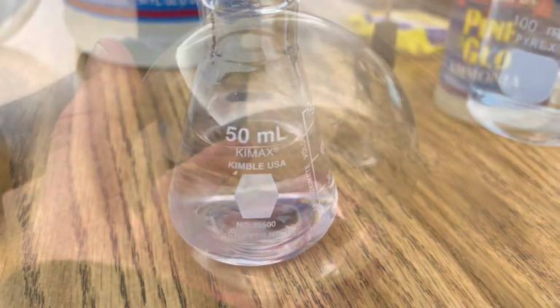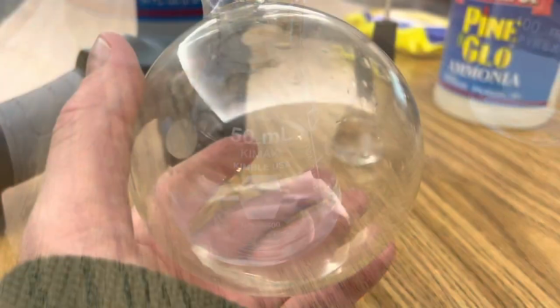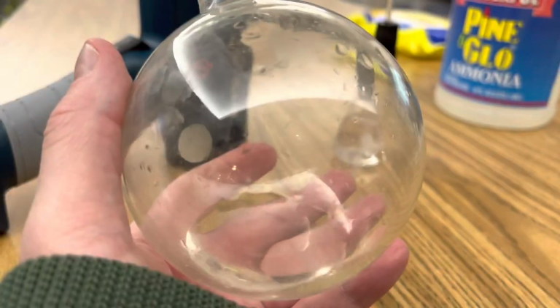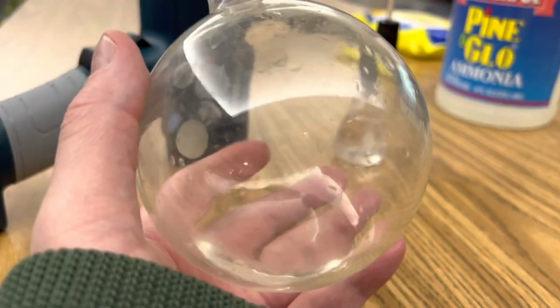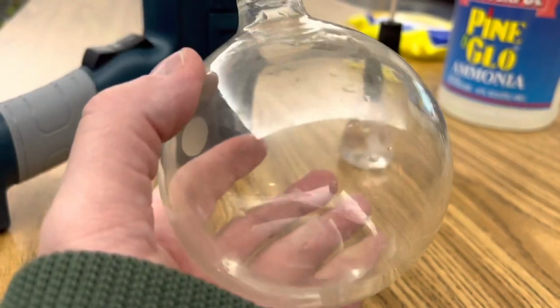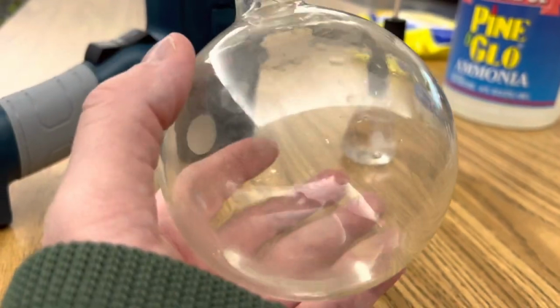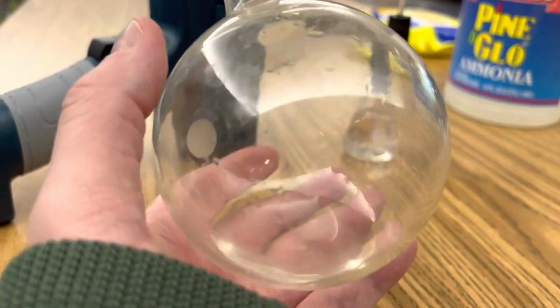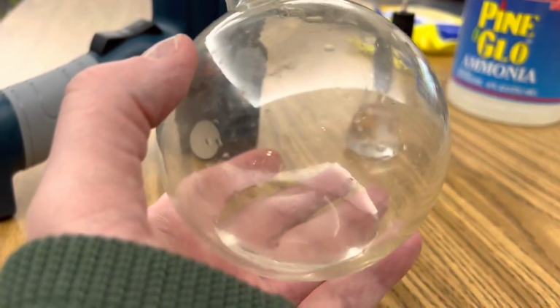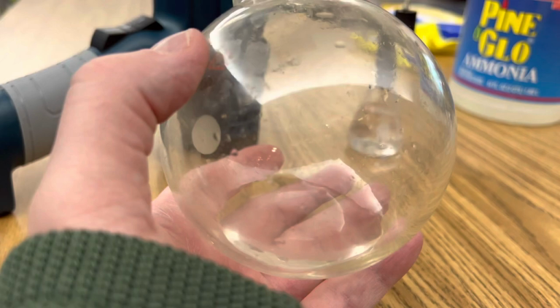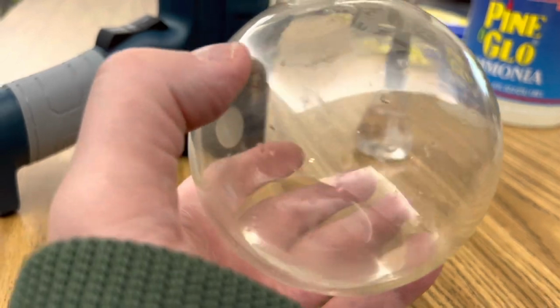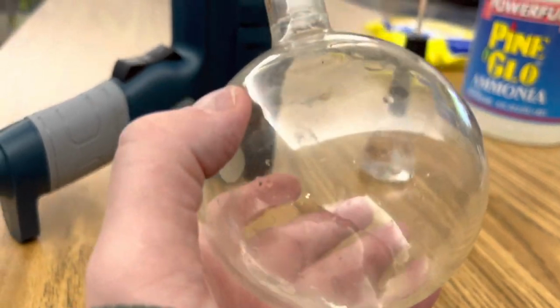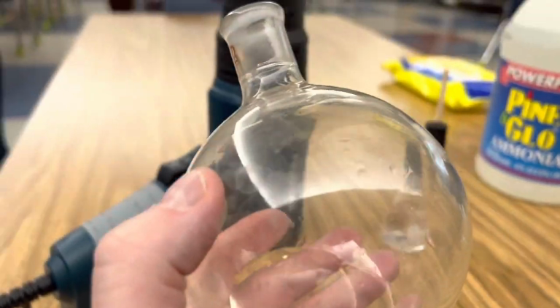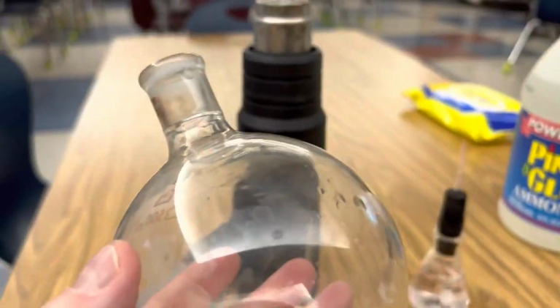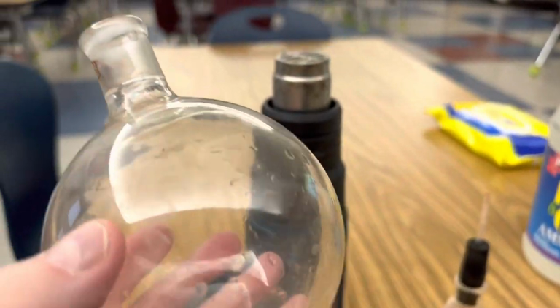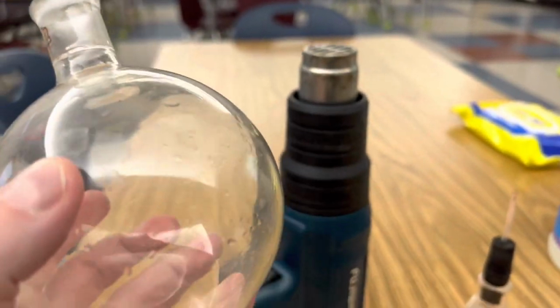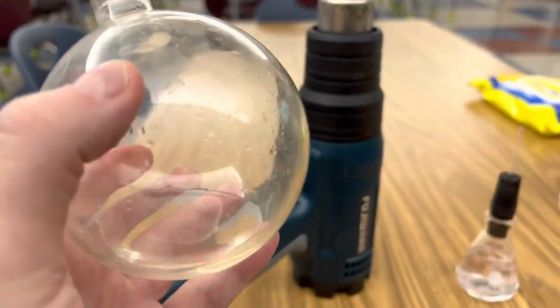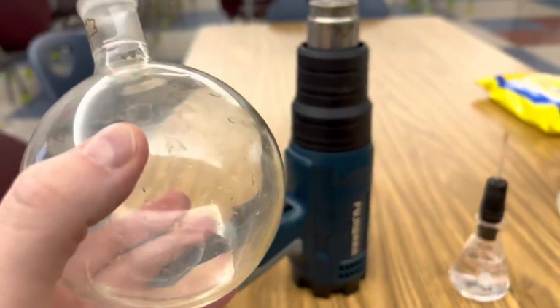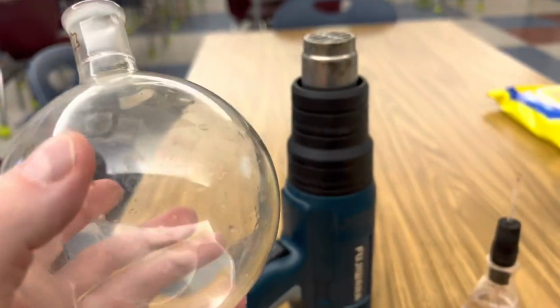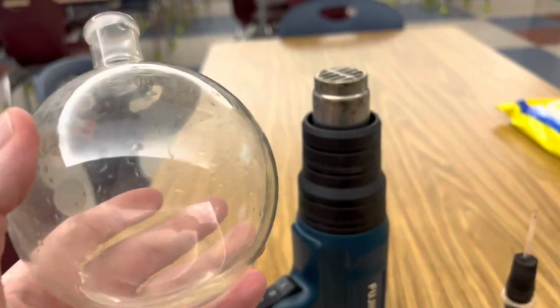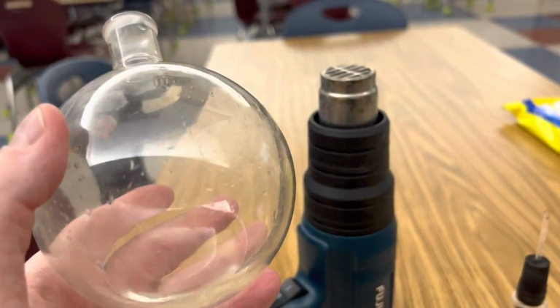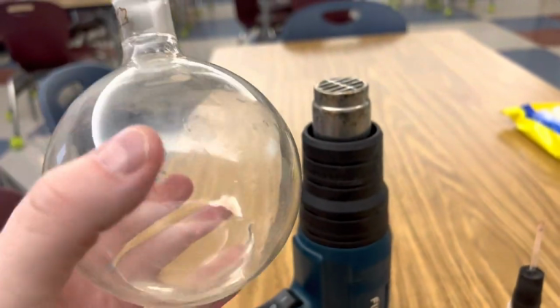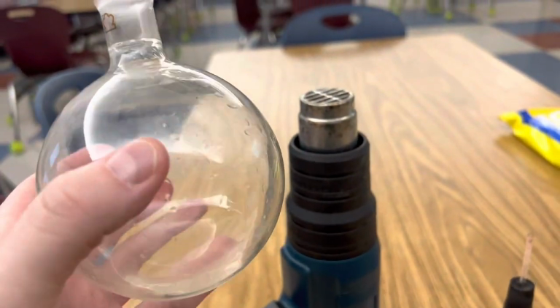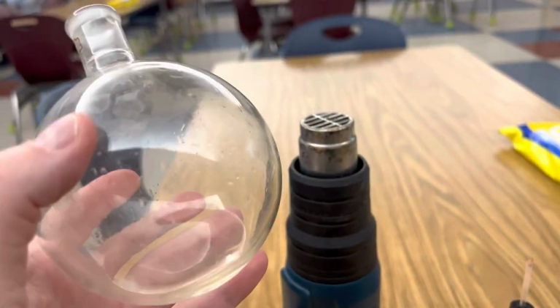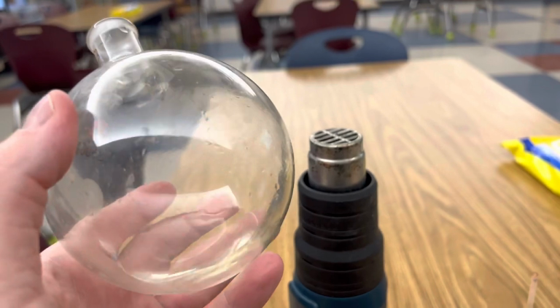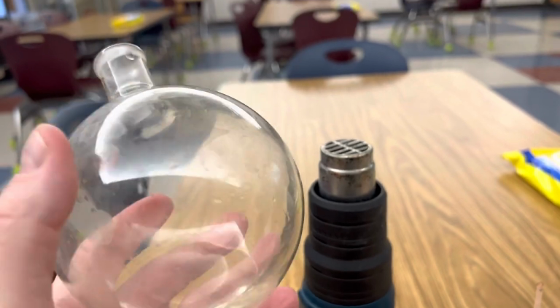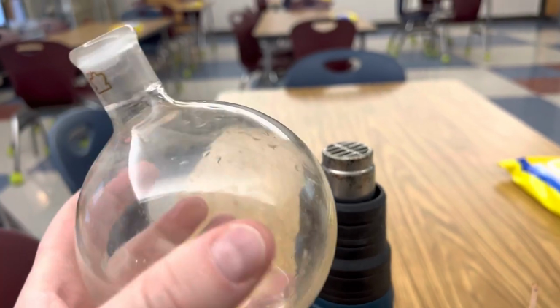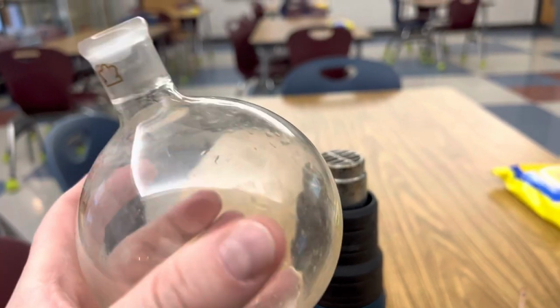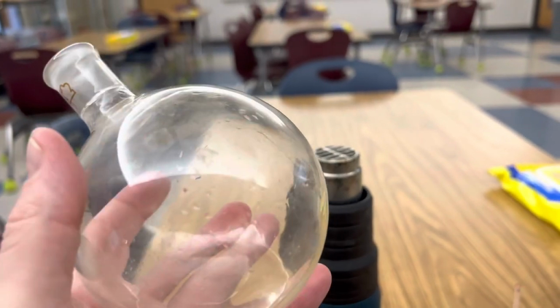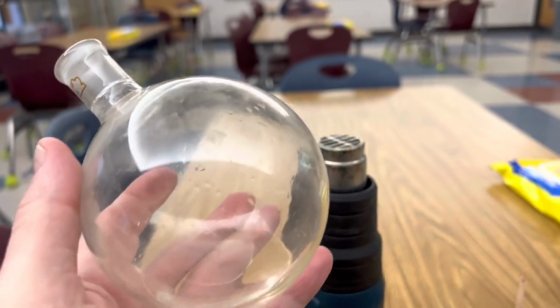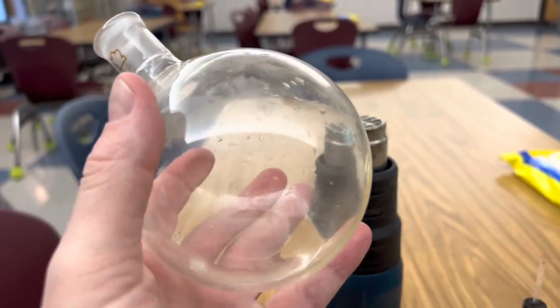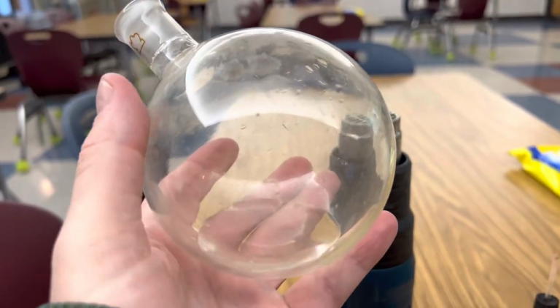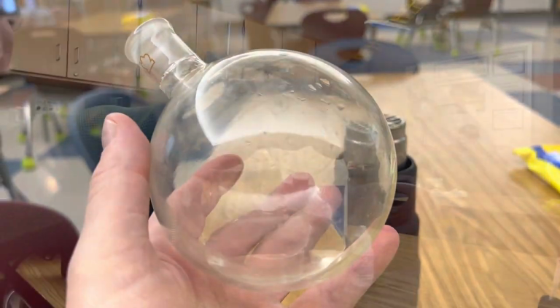The next step is to add a little bit of ammonia to your second flask and start to heat it over your heat source — whether it's a Bunsen burner, I'm going to use a heat gun — until you build up a lot of ammonia gas inside.